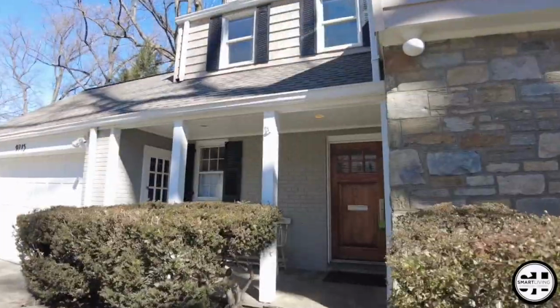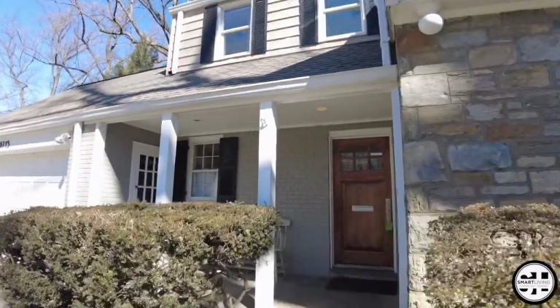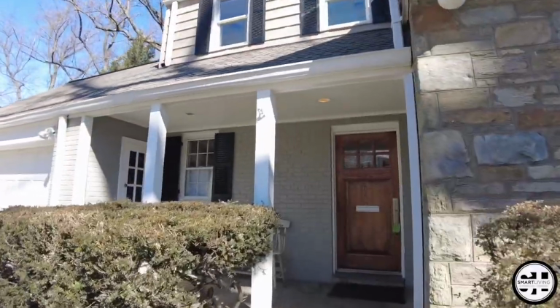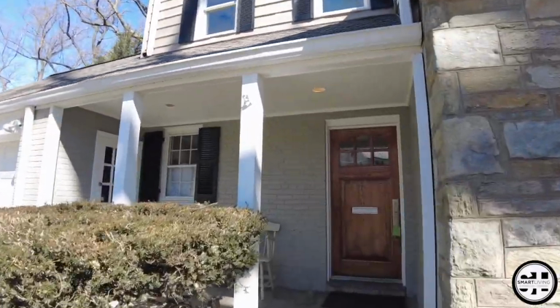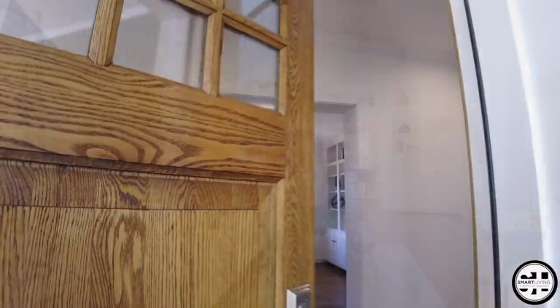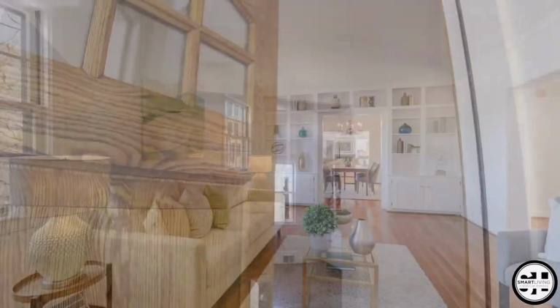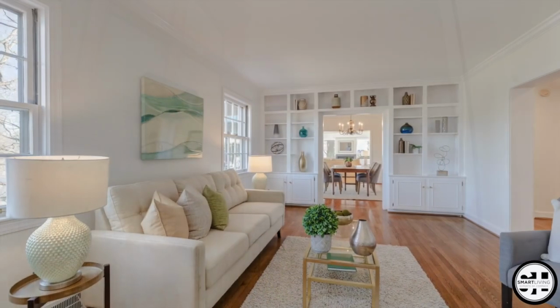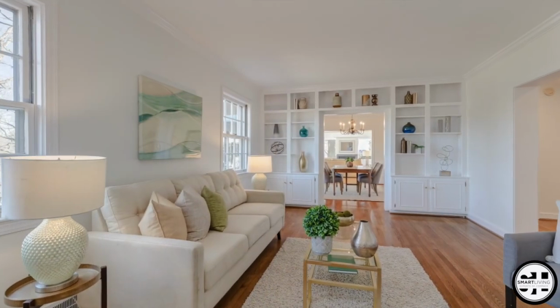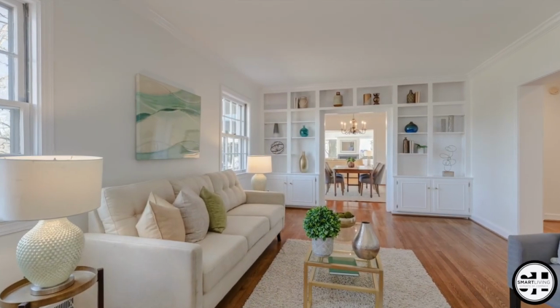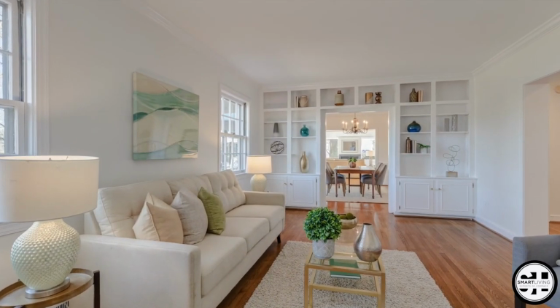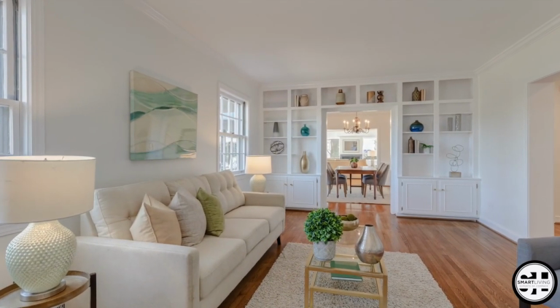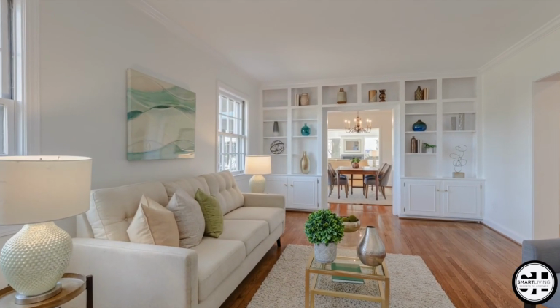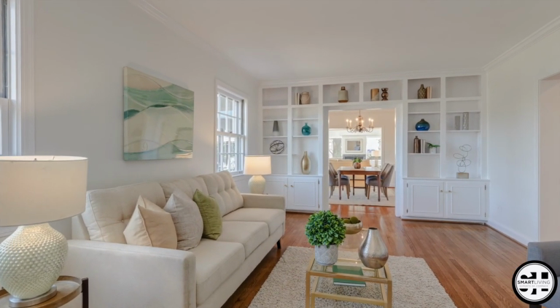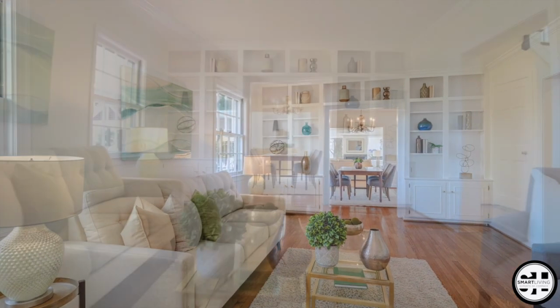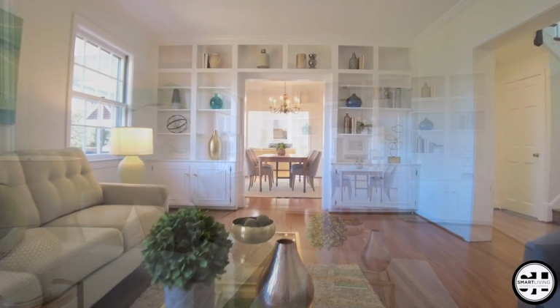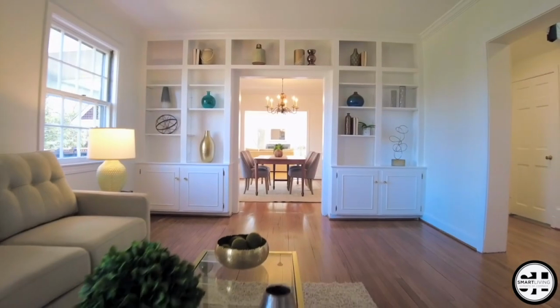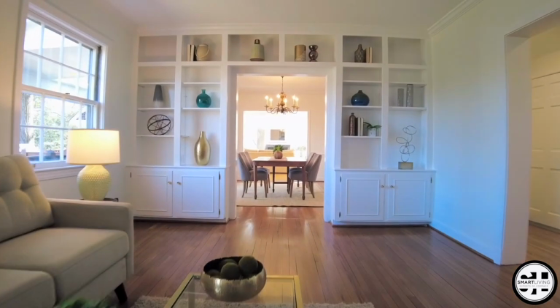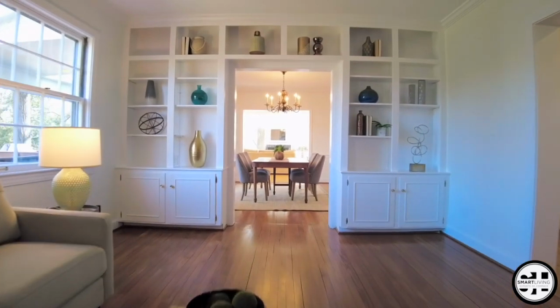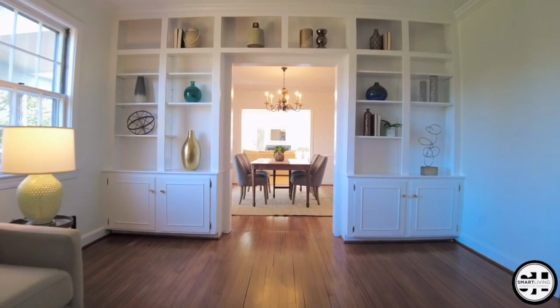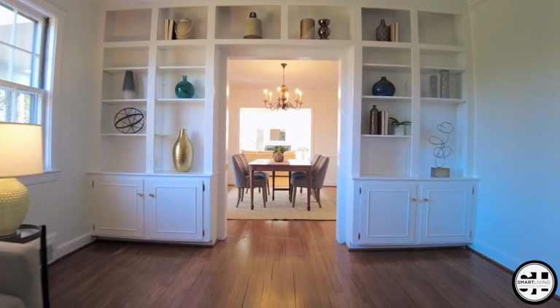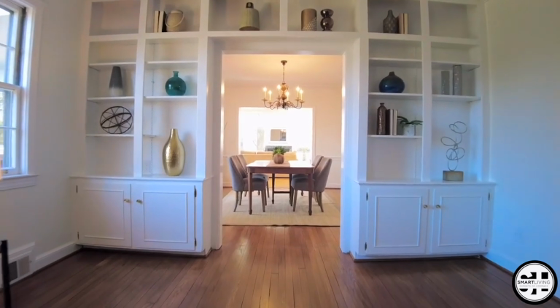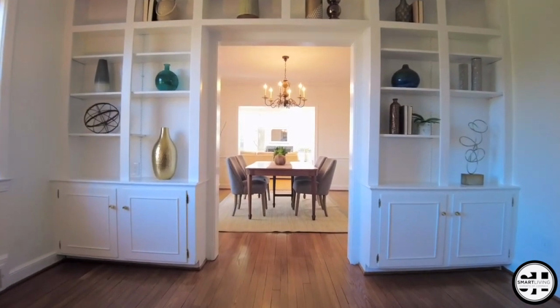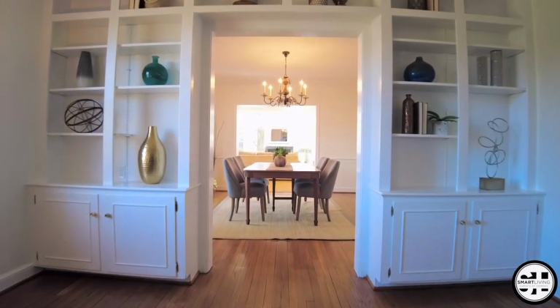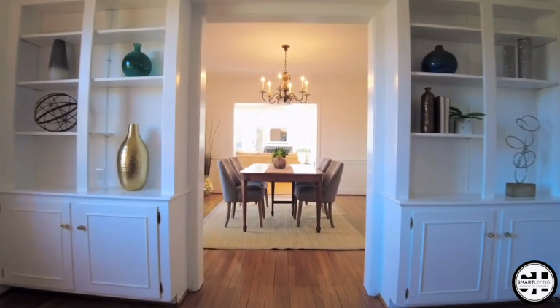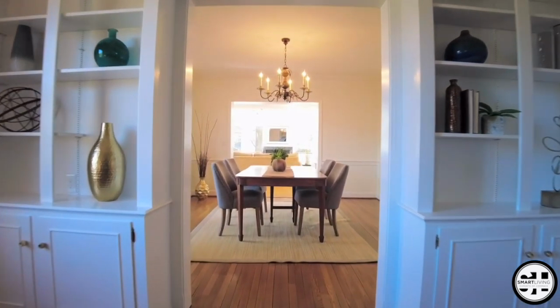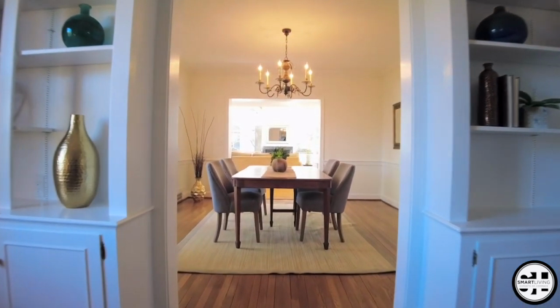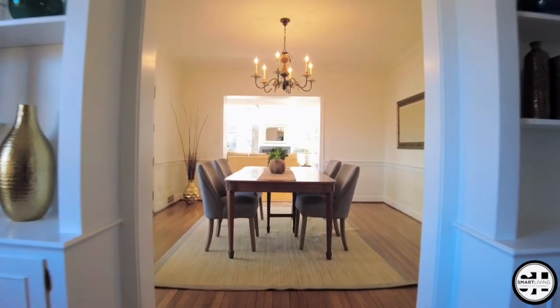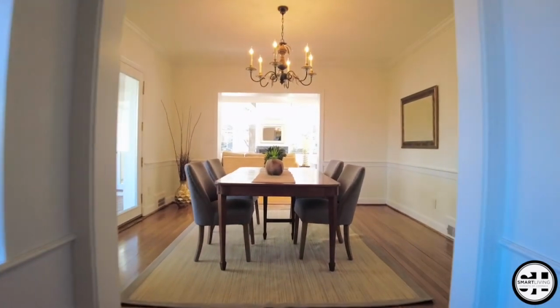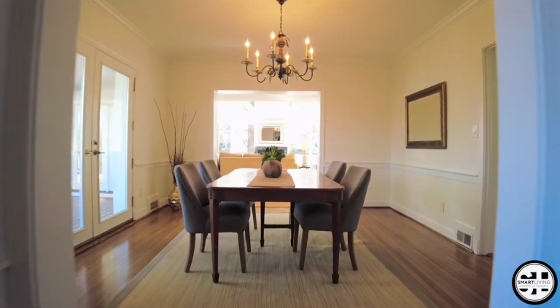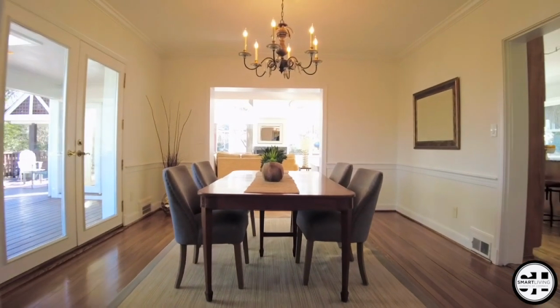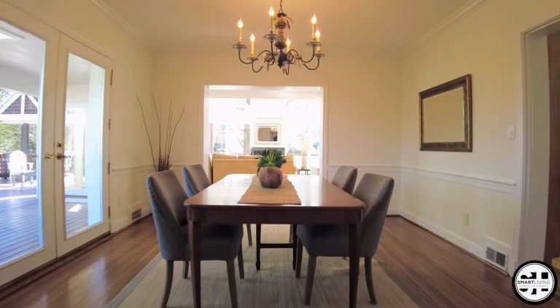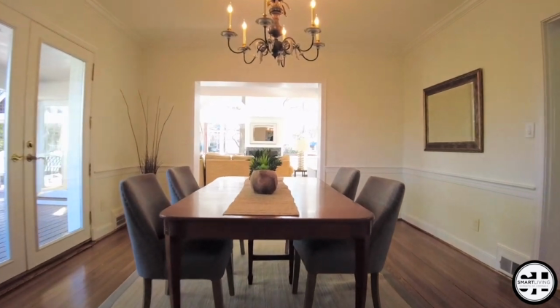We are so excited to reveal this unique home in the Kensington neighborhood of Rock Creek Hills. Come with me as we tour this stunning four bedroom, three and a half bath home with an oversized garage and a gorgeous wrap-around deck.